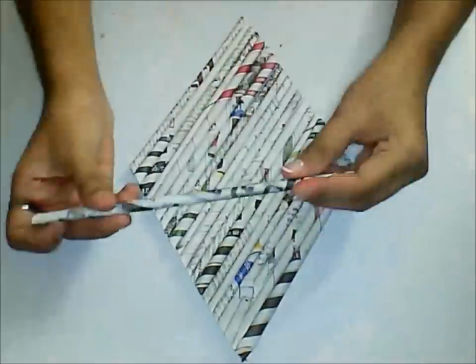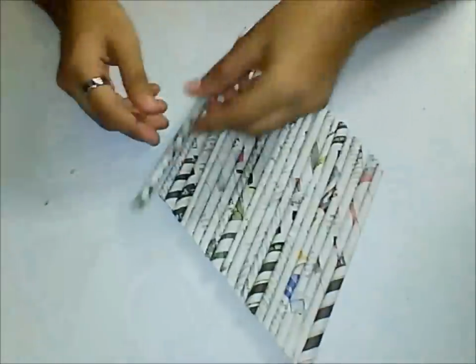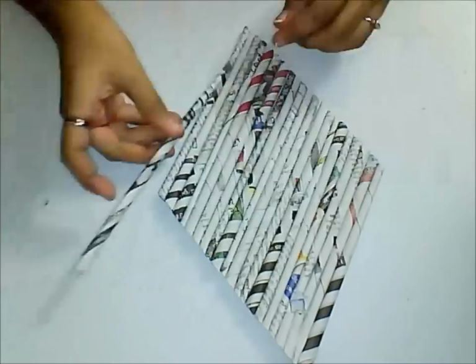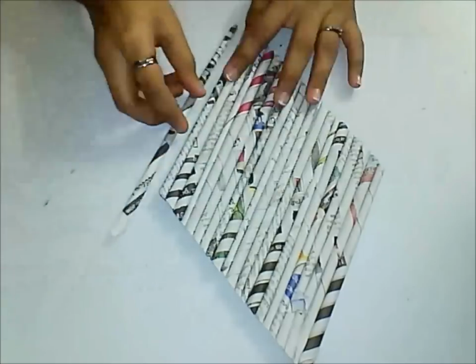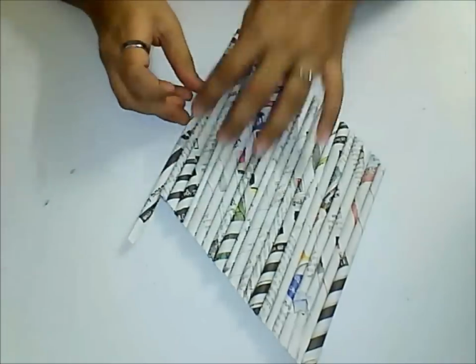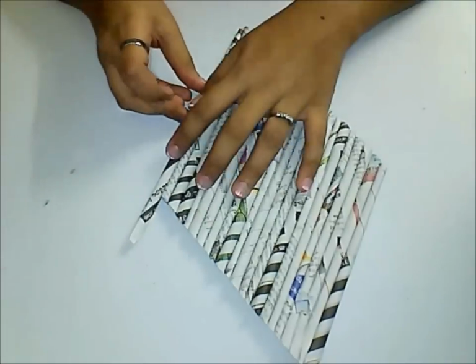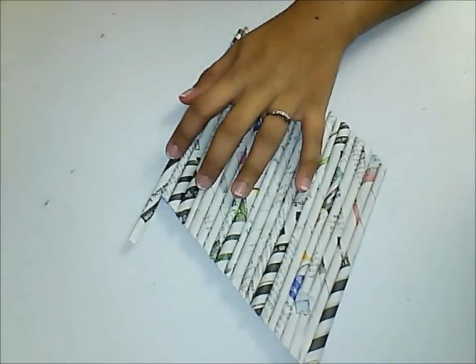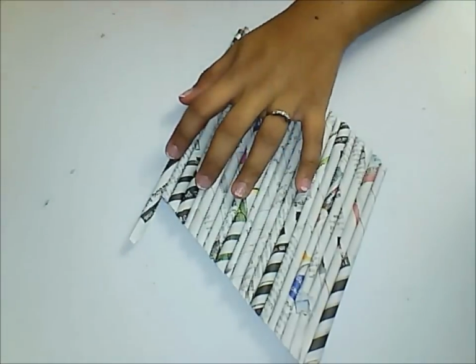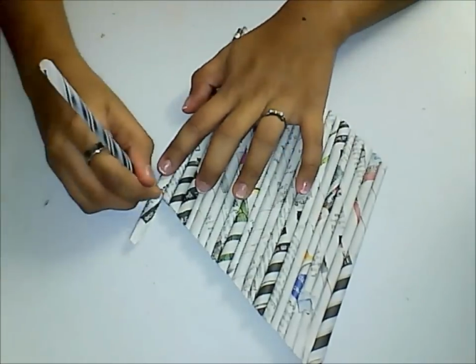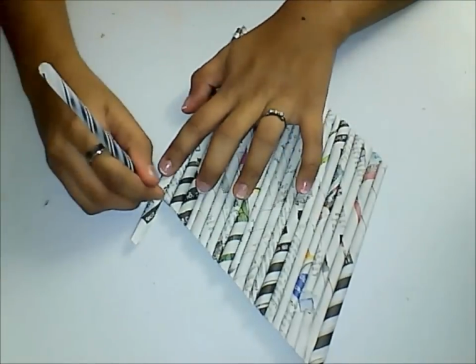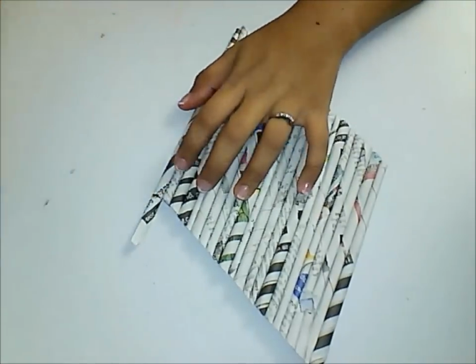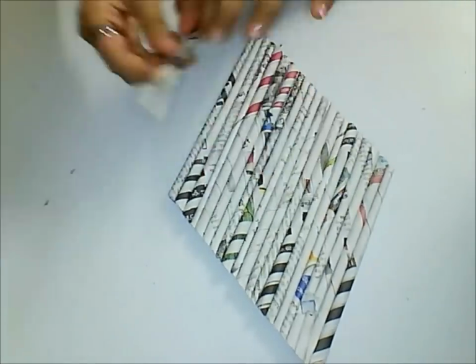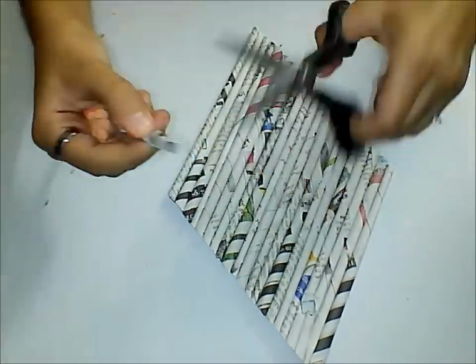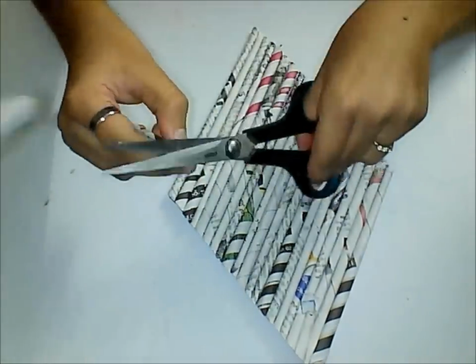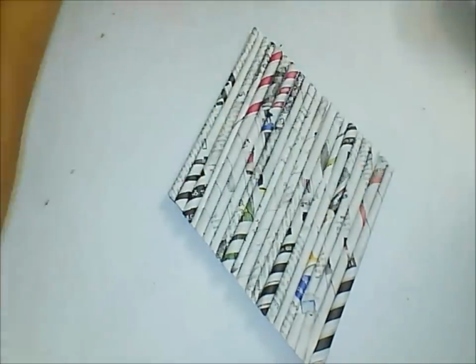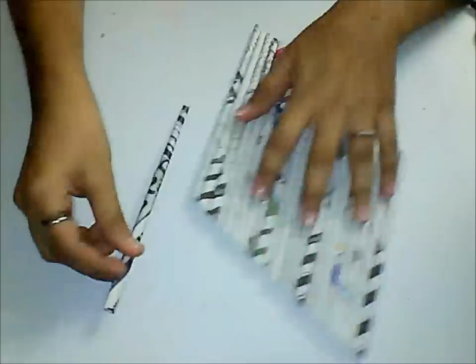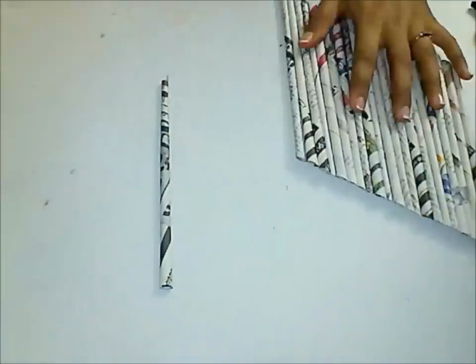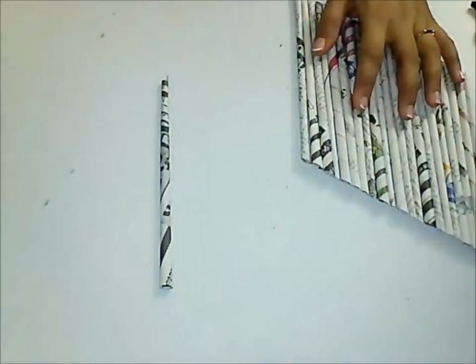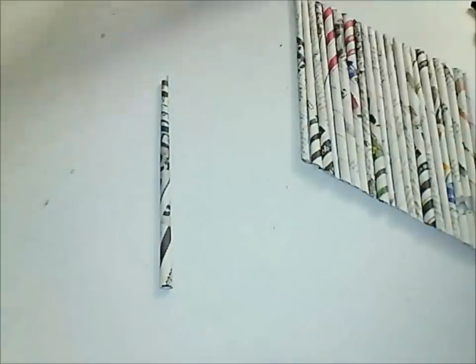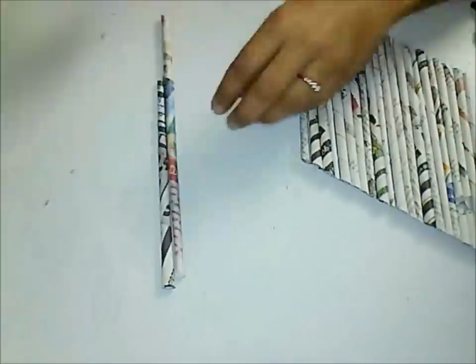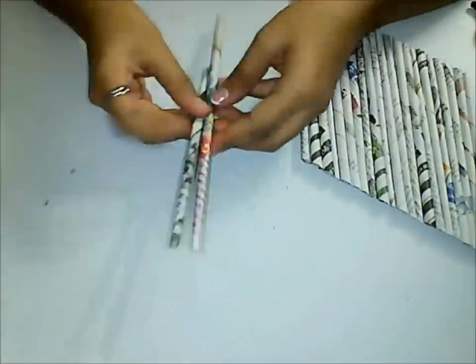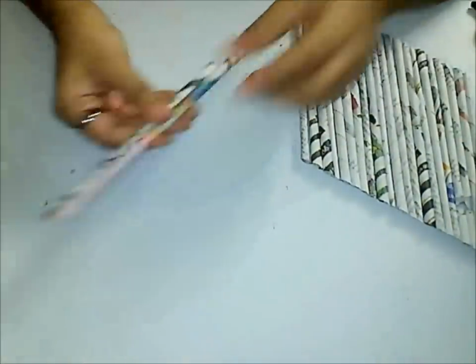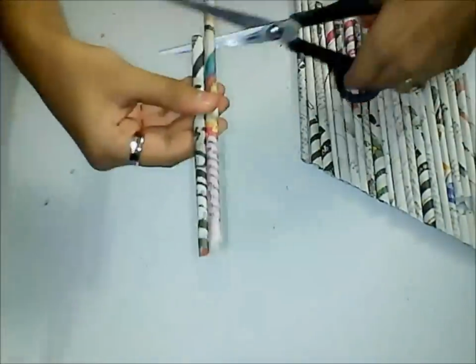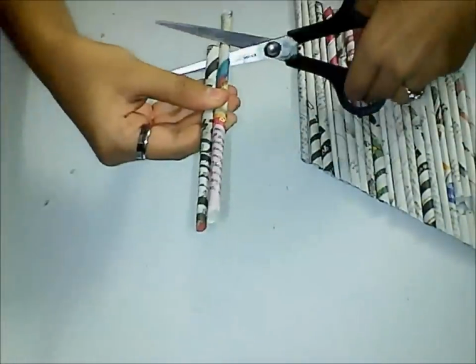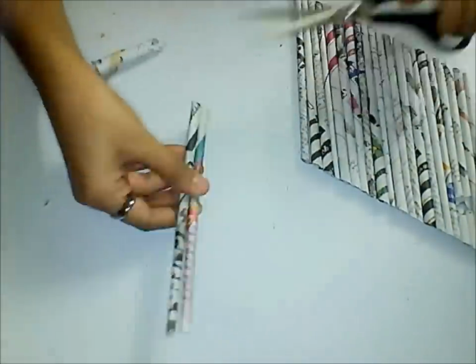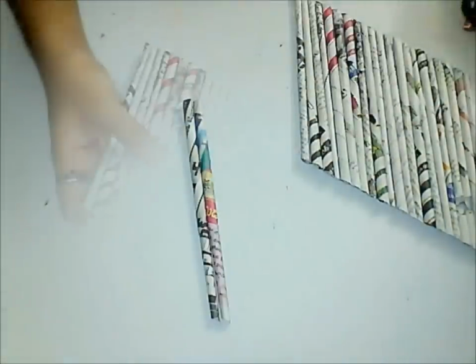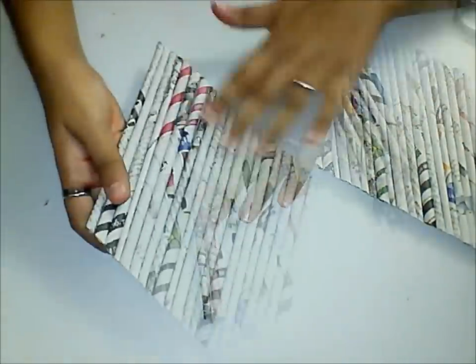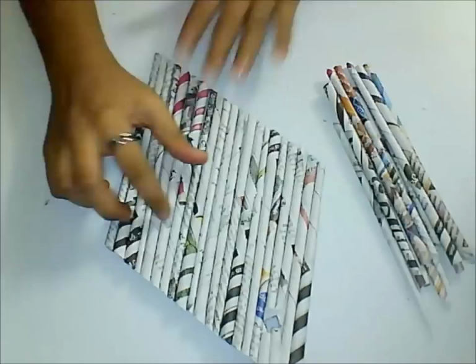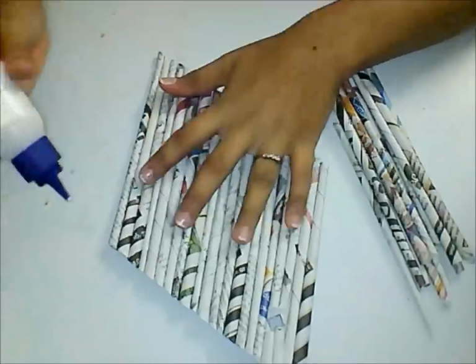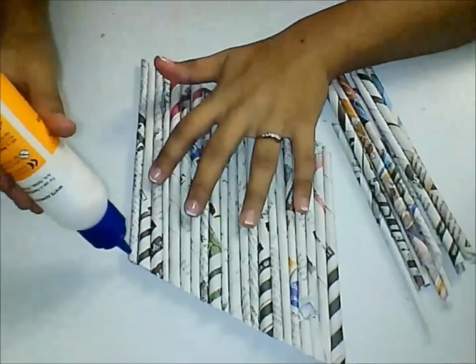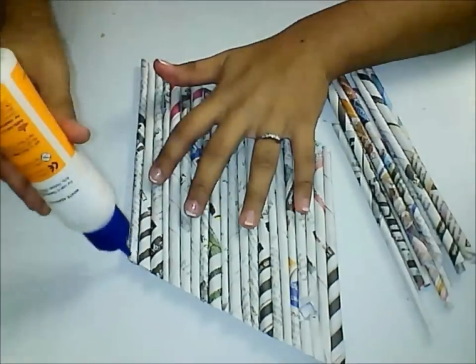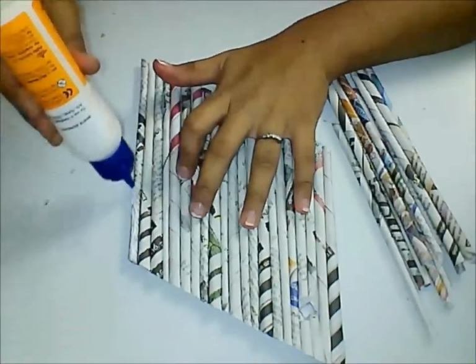Take a newspaper tube and keep it beside the diamond and cut off the required length. Now let us make 12 to 13 tubes of the similar length.